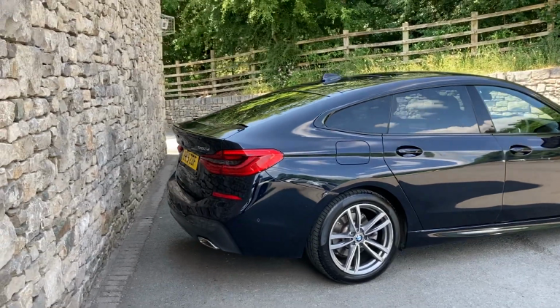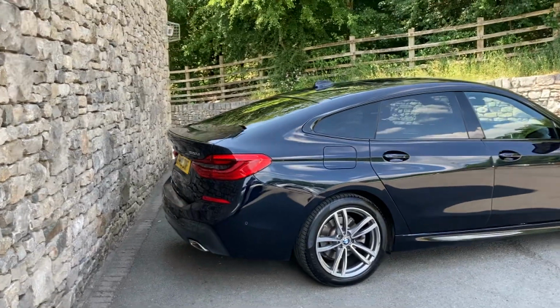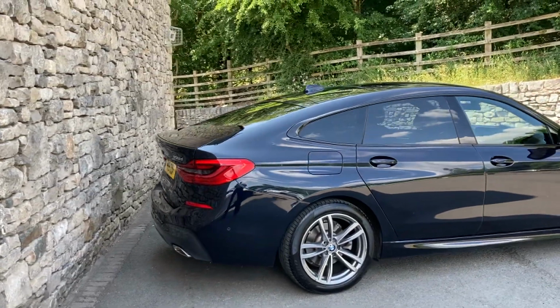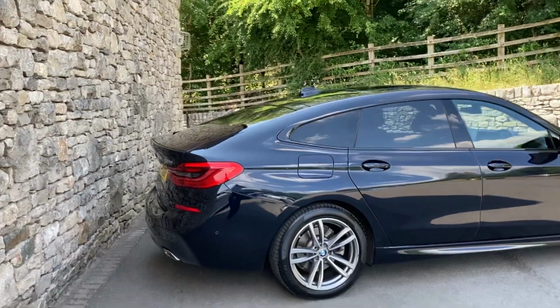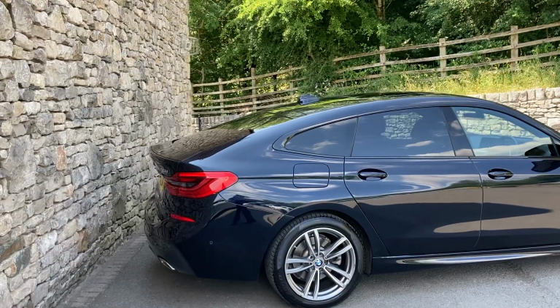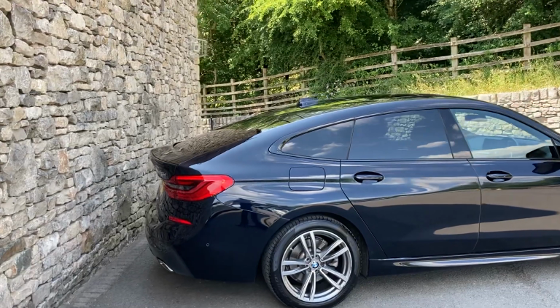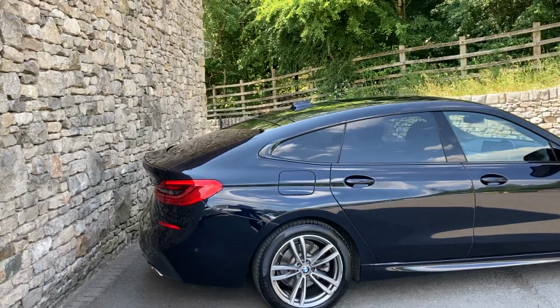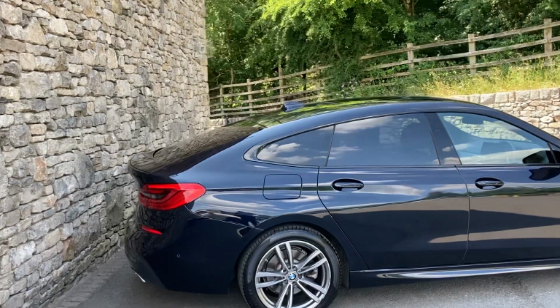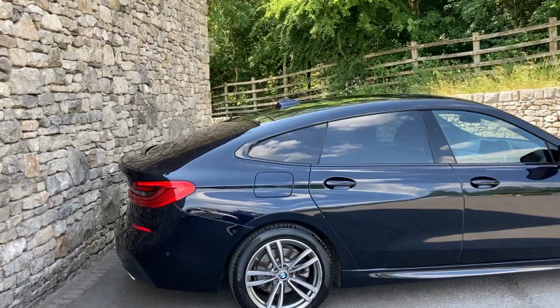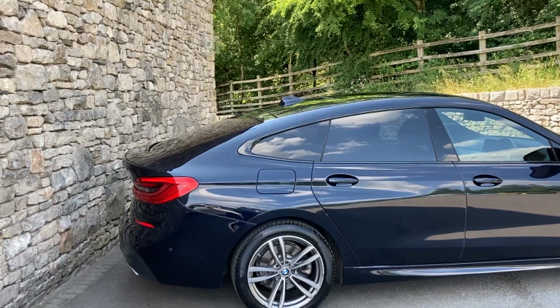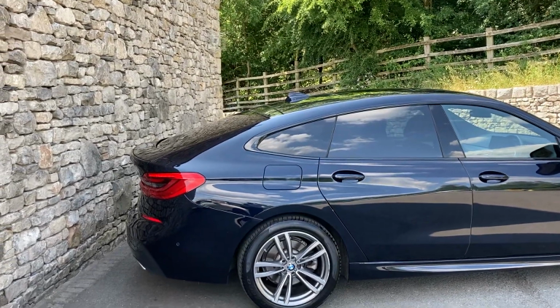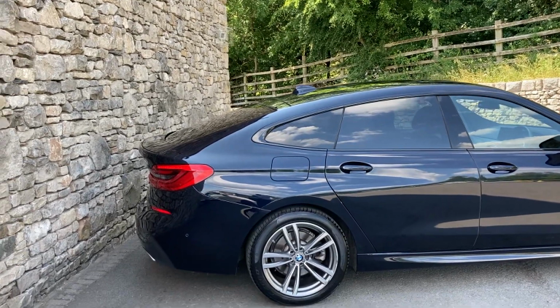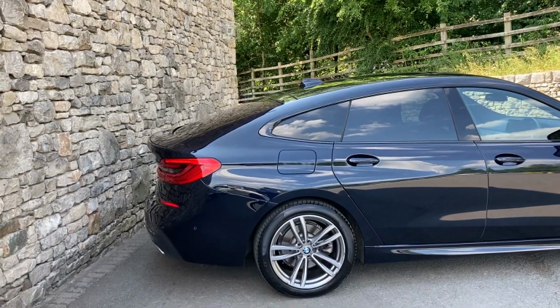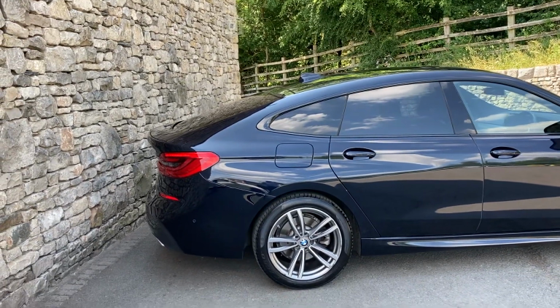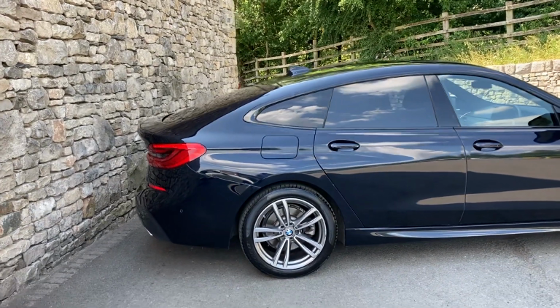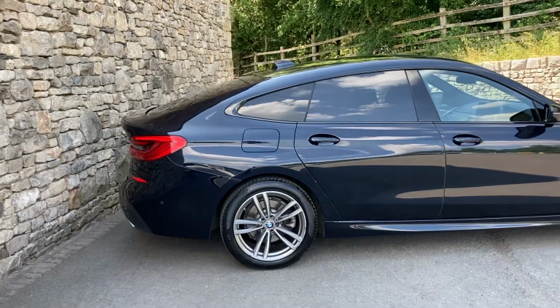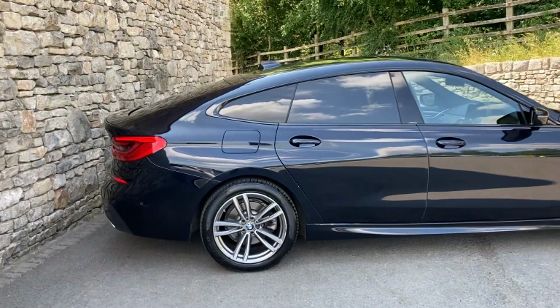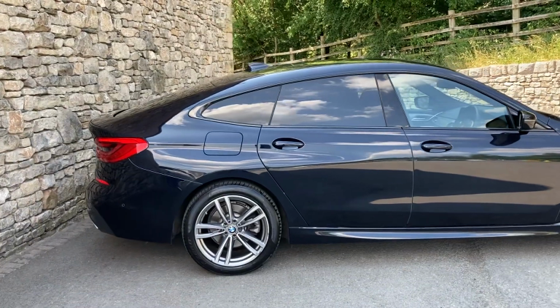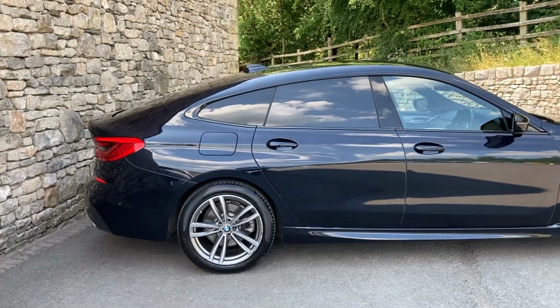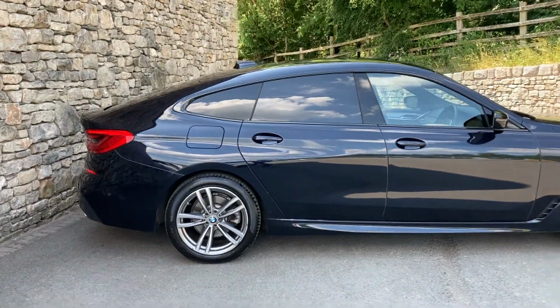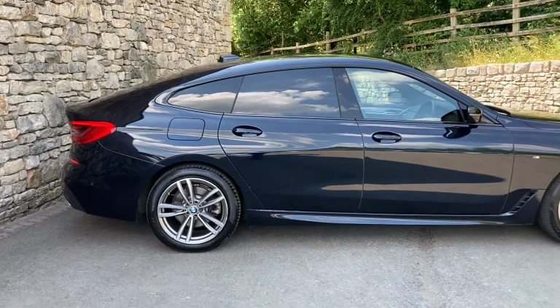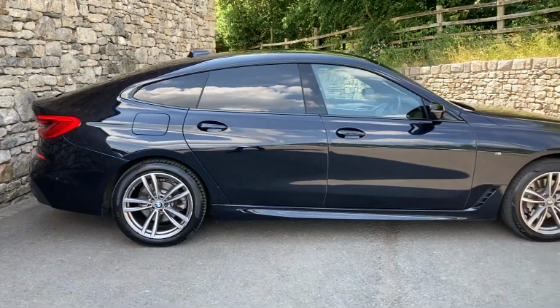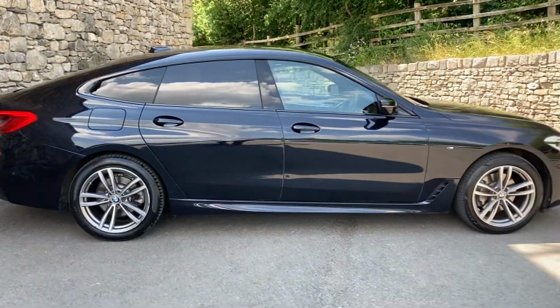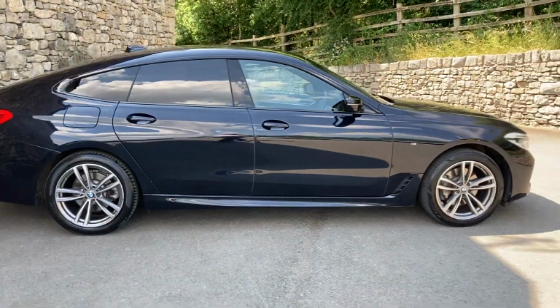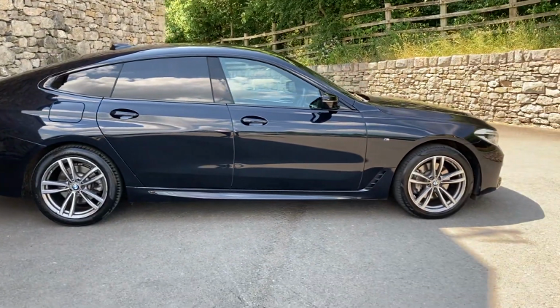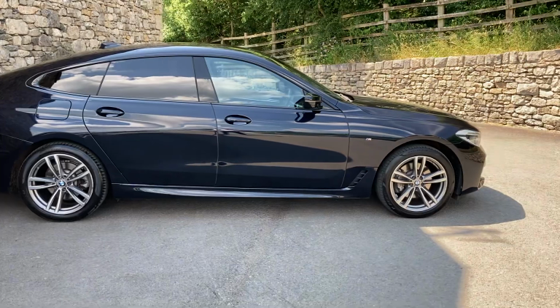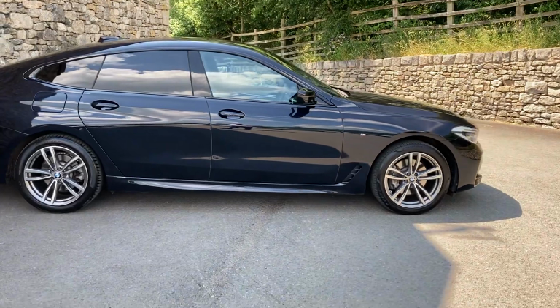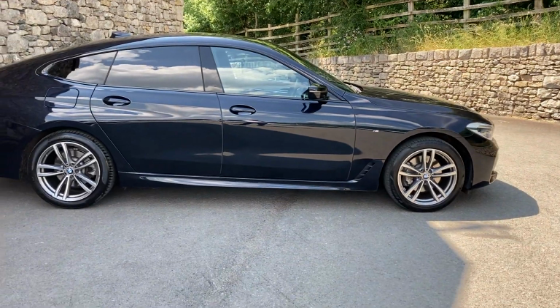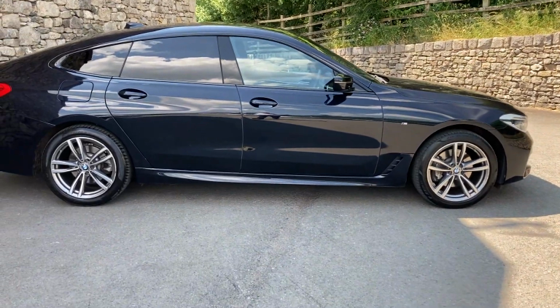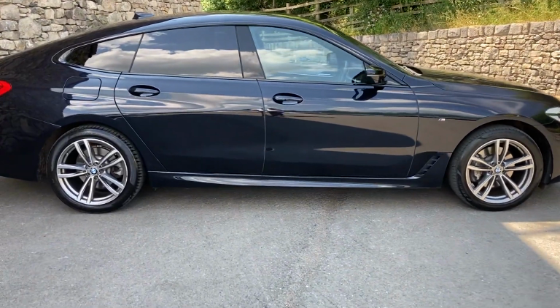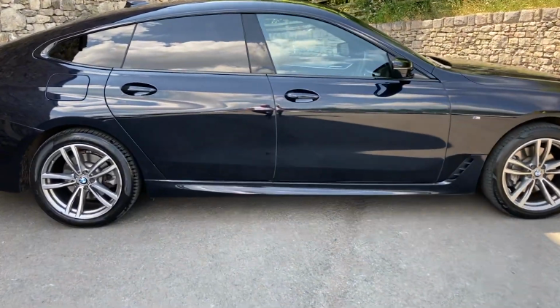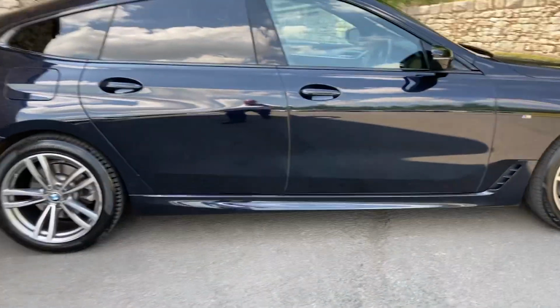Spec wise we've got some protection glass — you can see the darkened glass there on the rear of the car. We've also got smartphone integration, enhanced Bluetooth with wireless charging, and Wi-Fi hotspot. So that's the outside of the car, let's have a look on the inside.